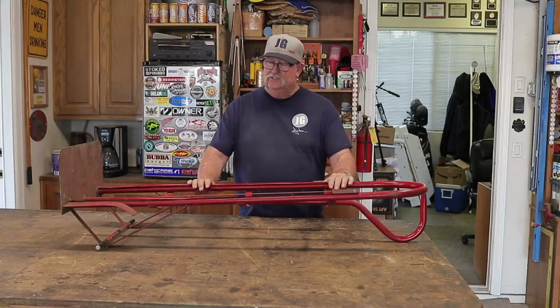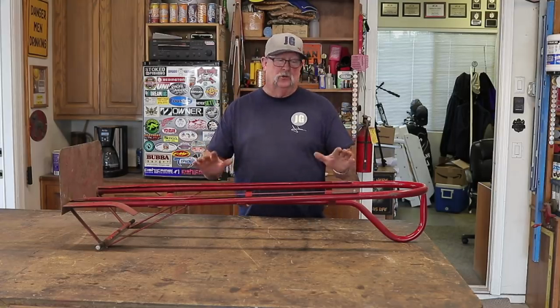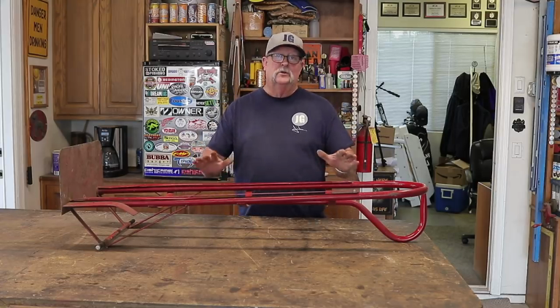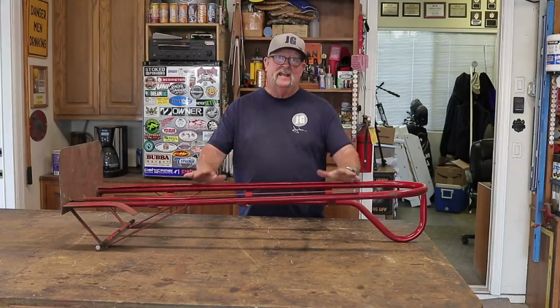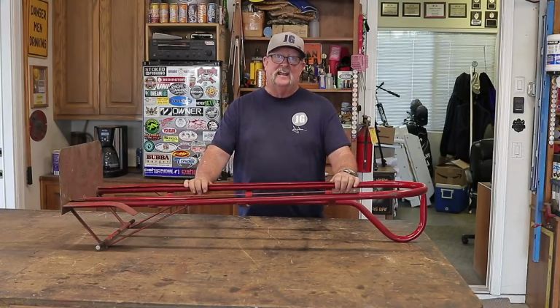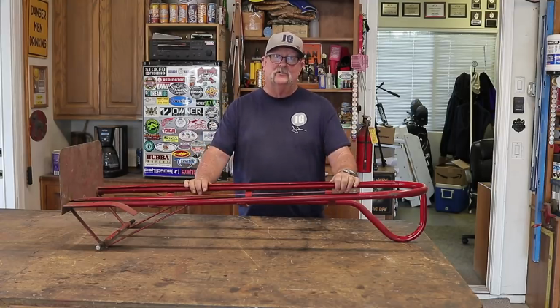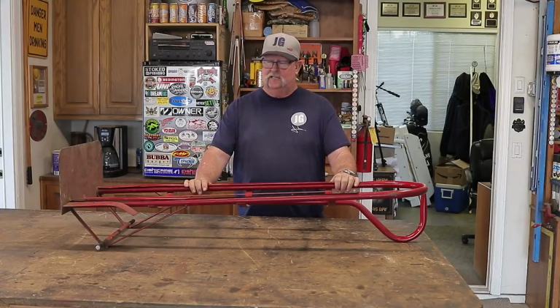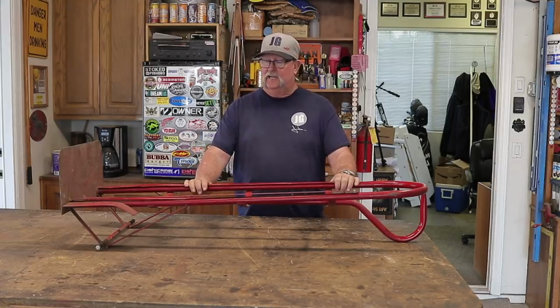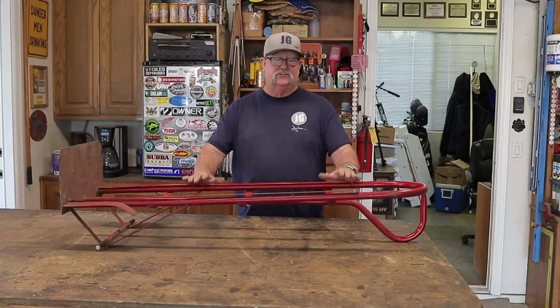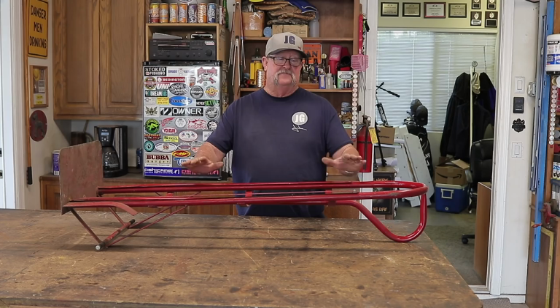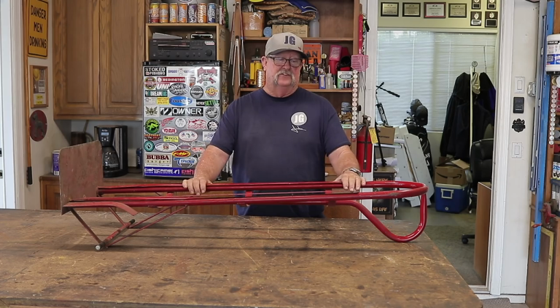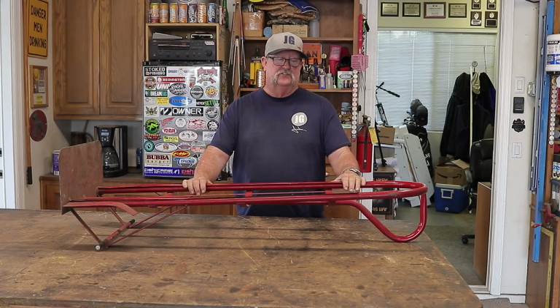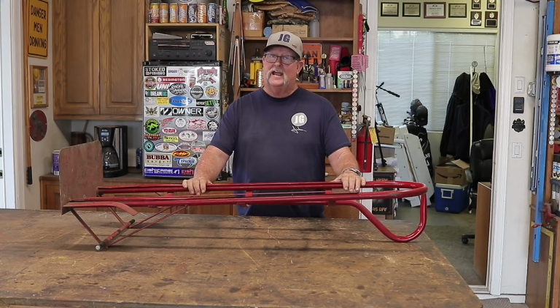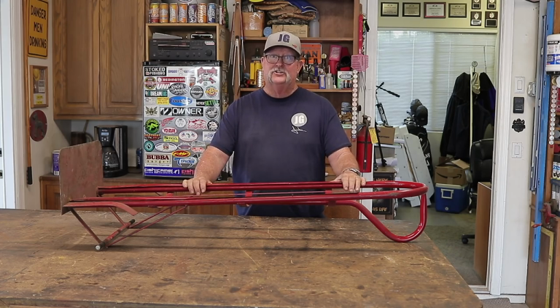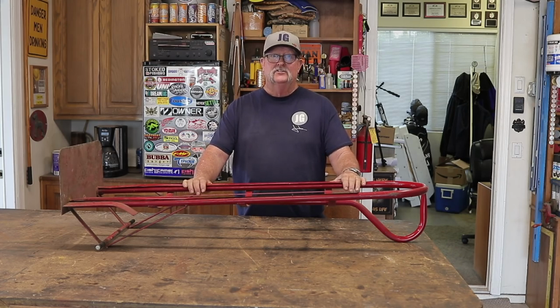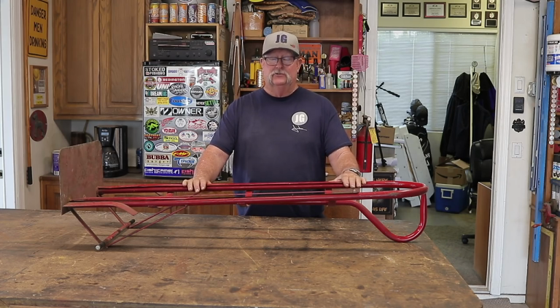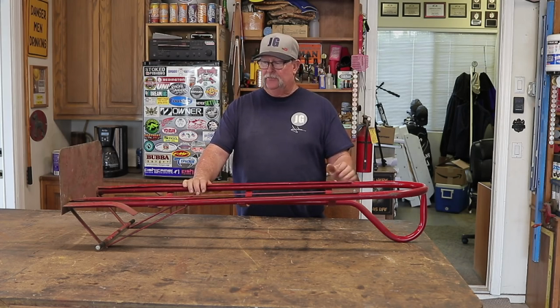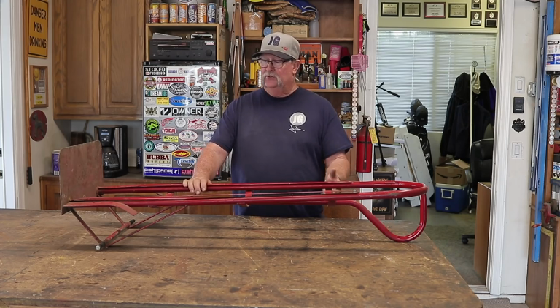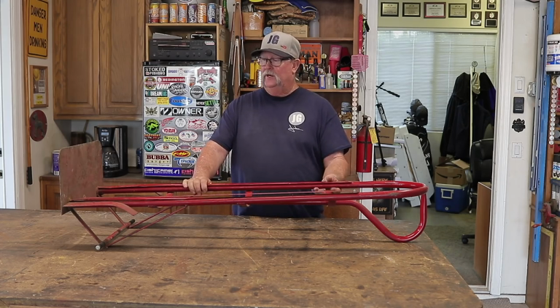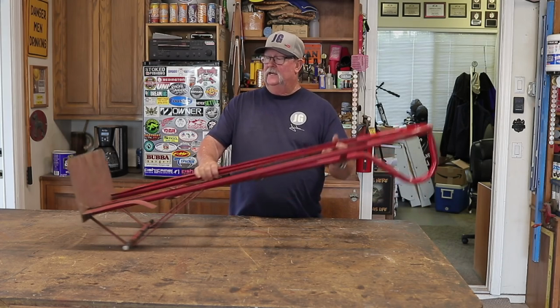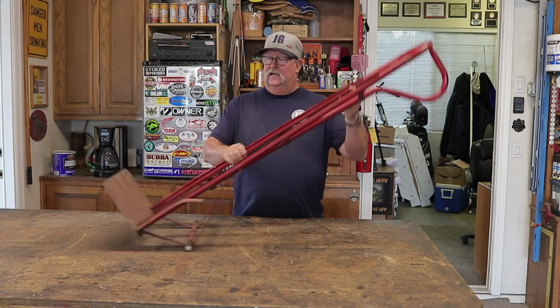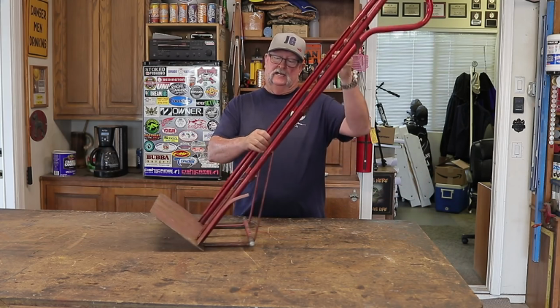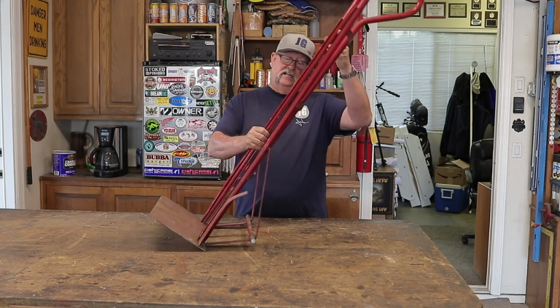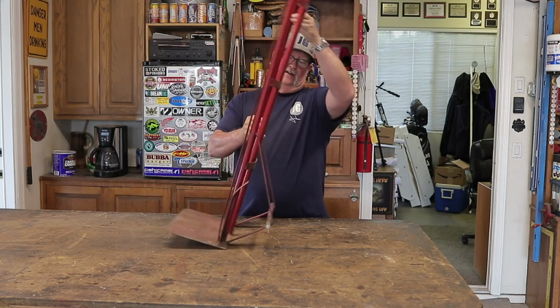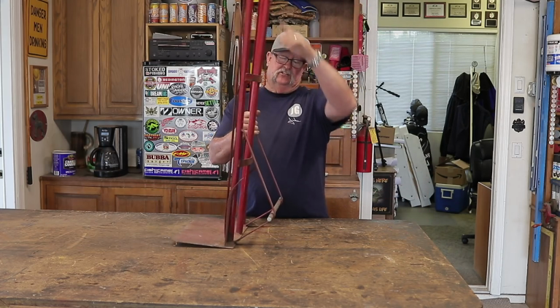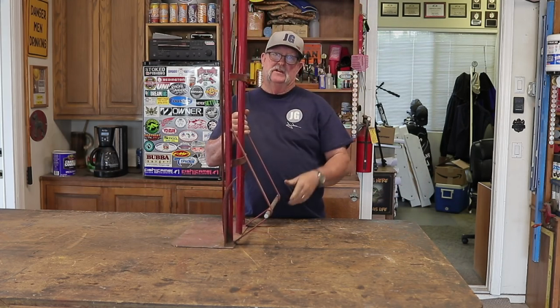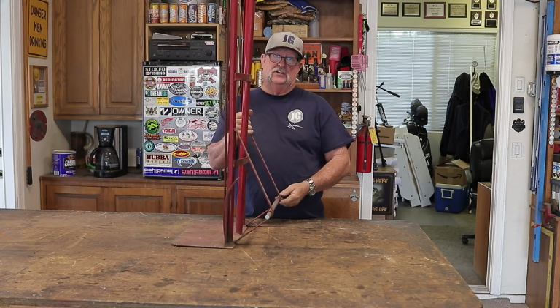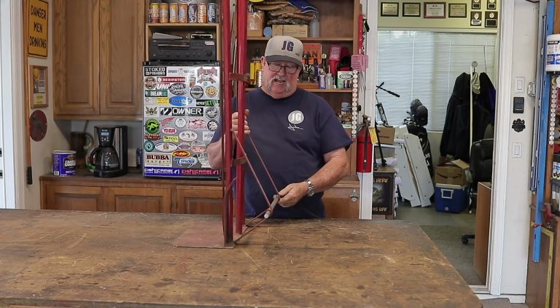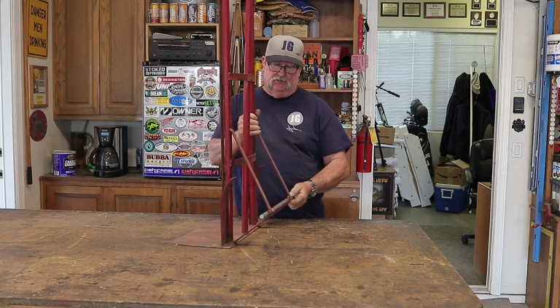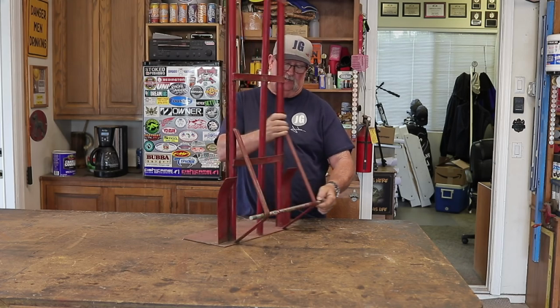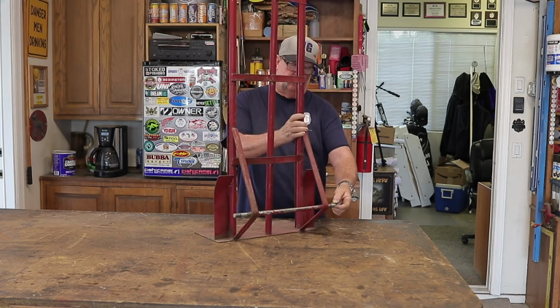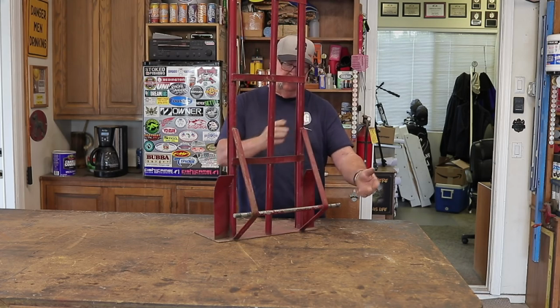This is an old abandoned hand truck. I actually found this in the trash — somebody was going to throw this away. It's obviously missing the tires and wheels.